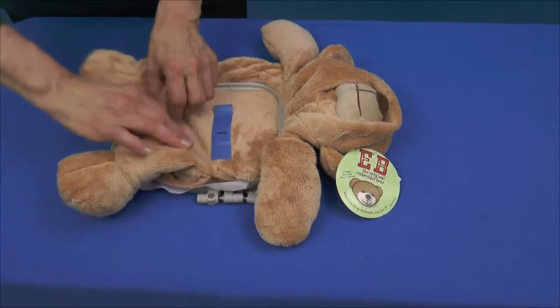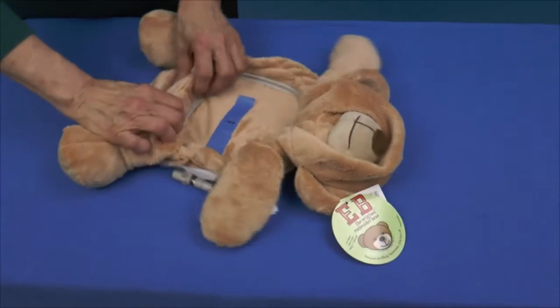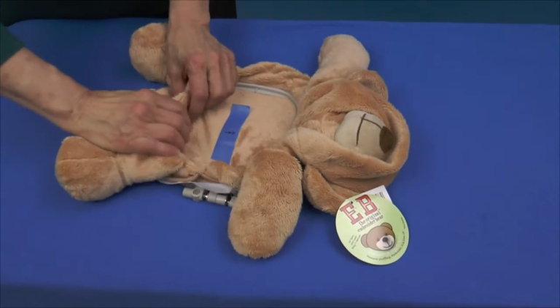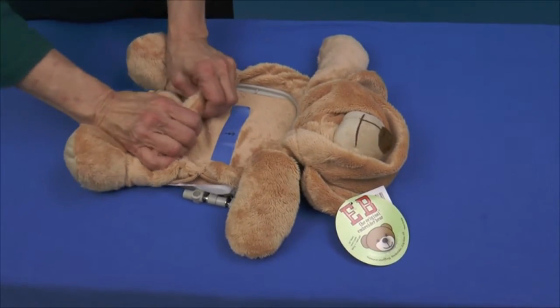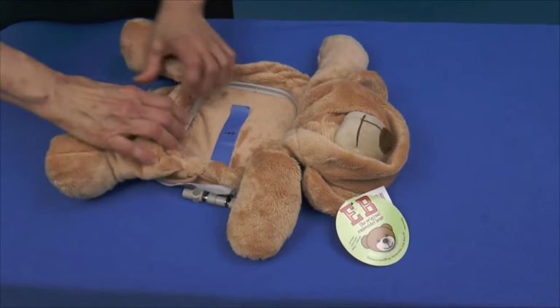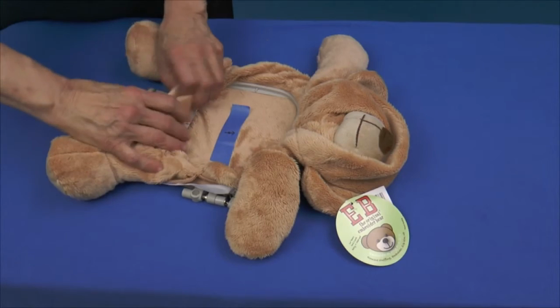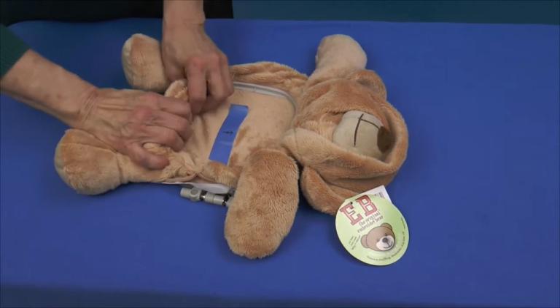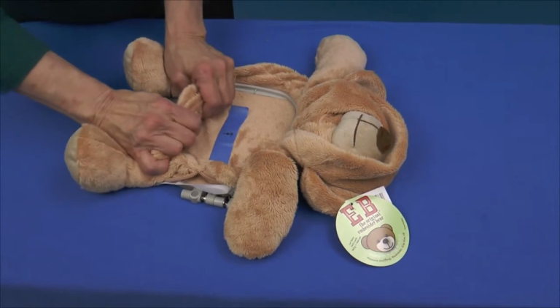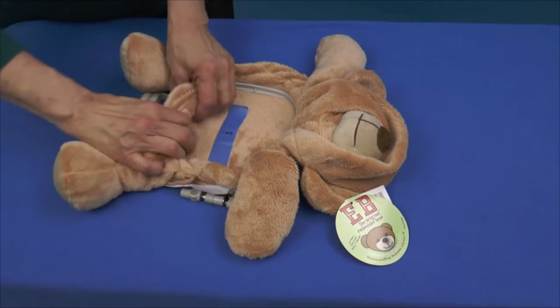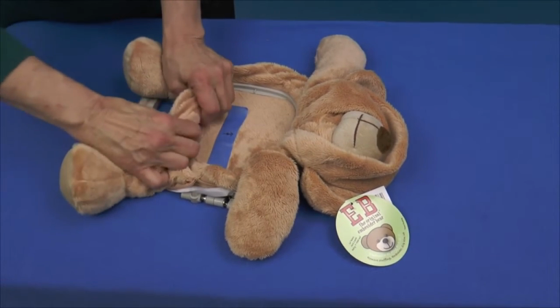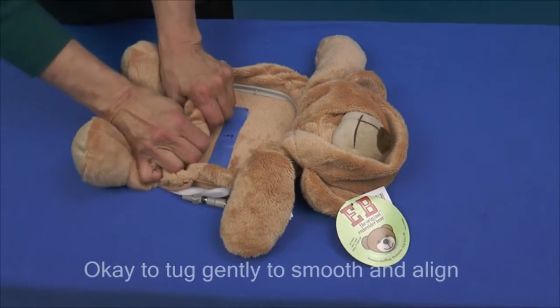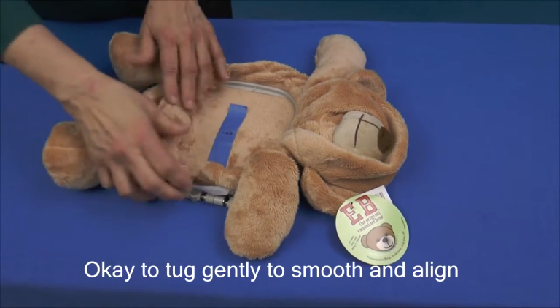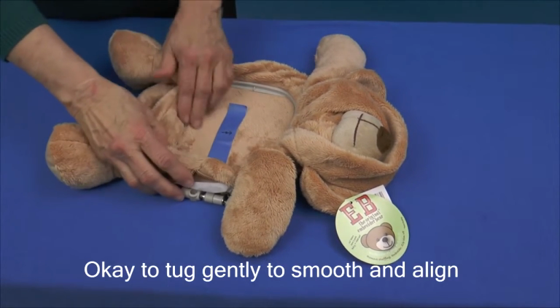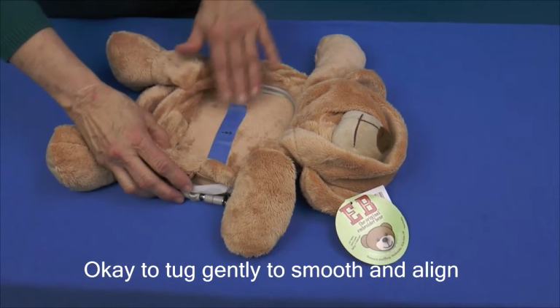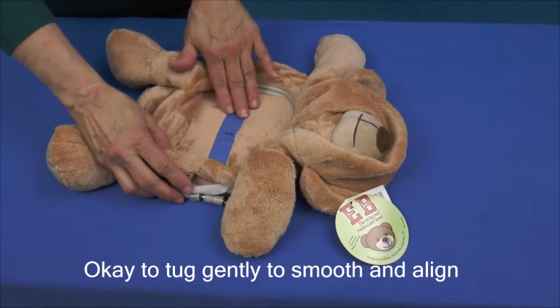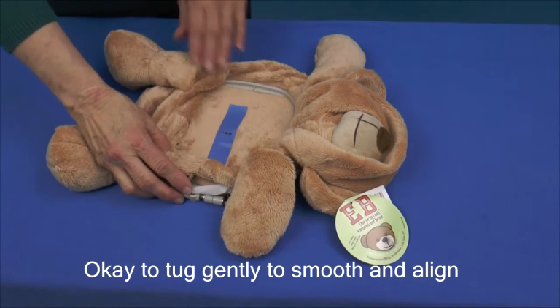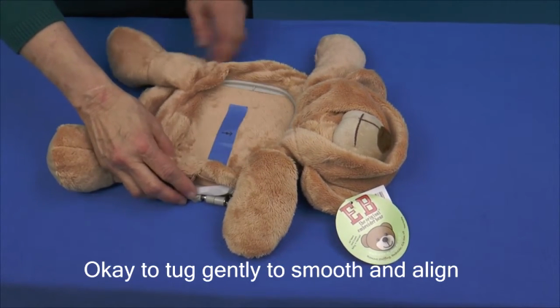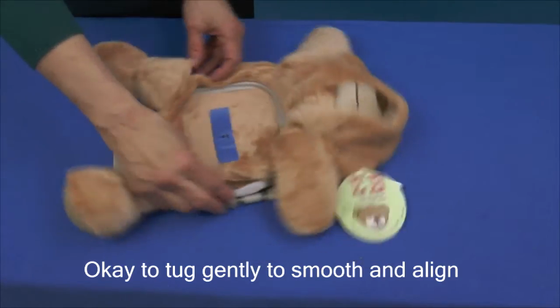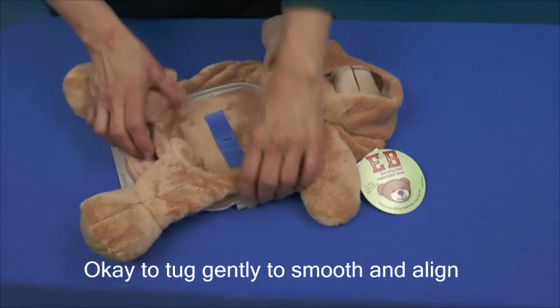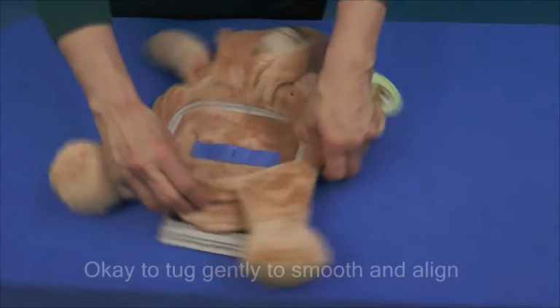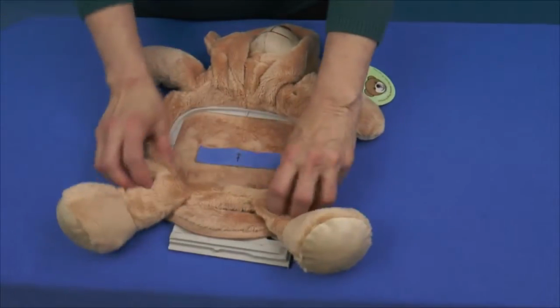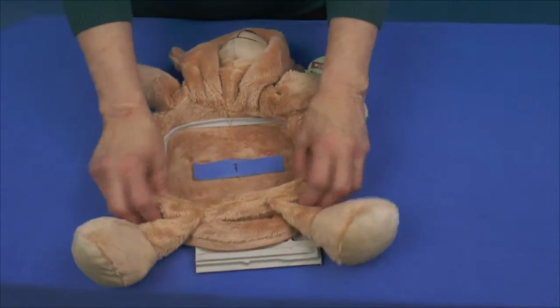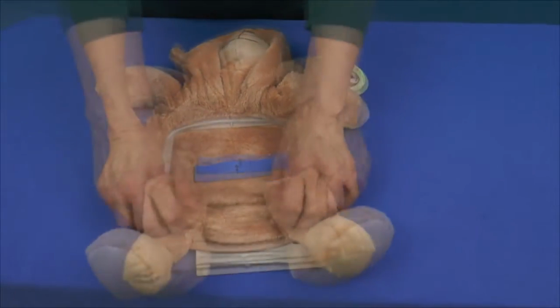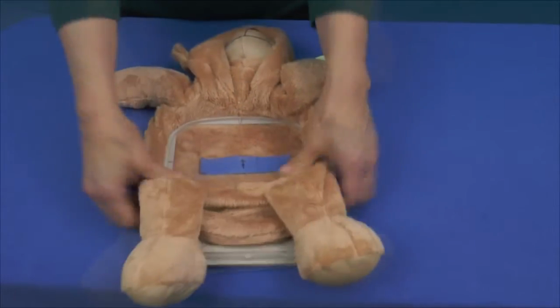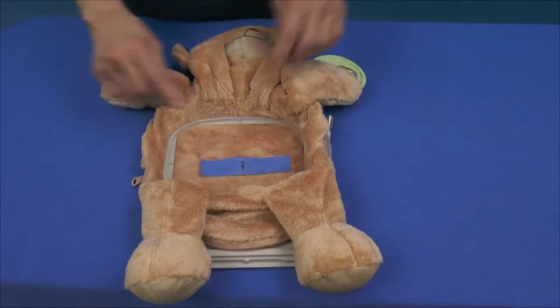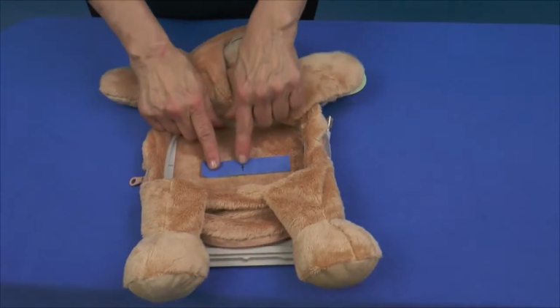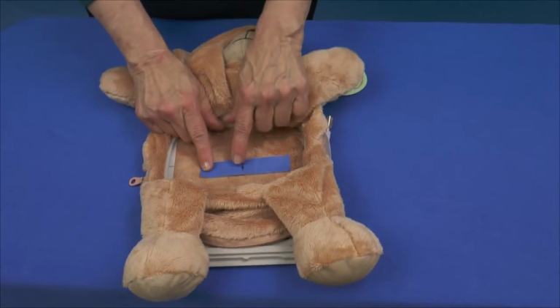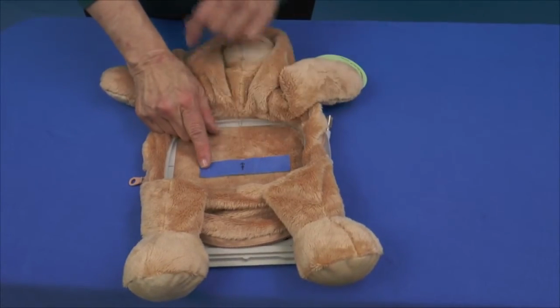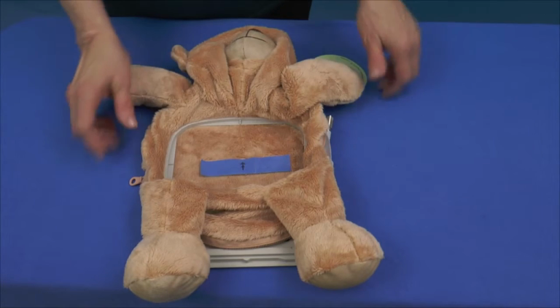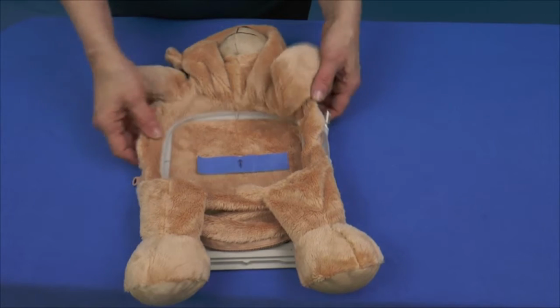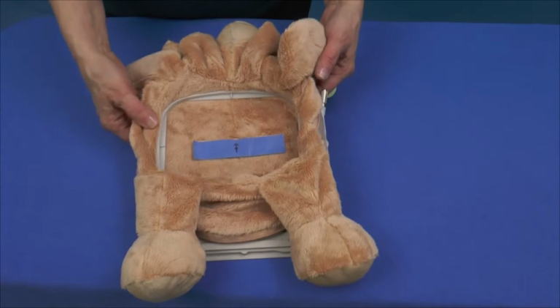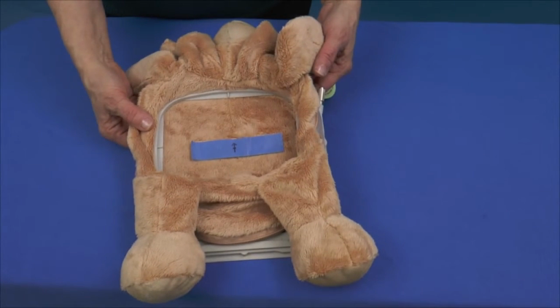After he's in the hoop, it's okay to give him a little tug to smooth the fabric and complete the centering. At the machine, we'll be centering the dot under the needle.